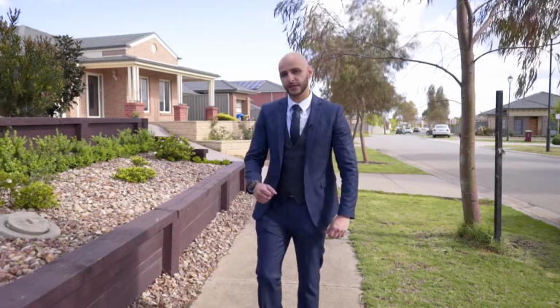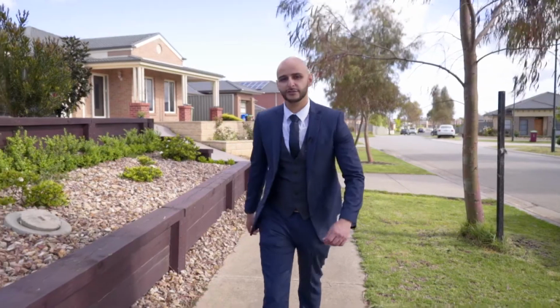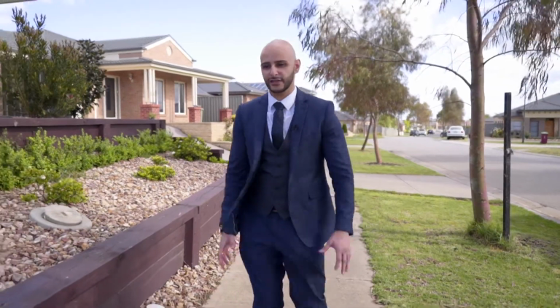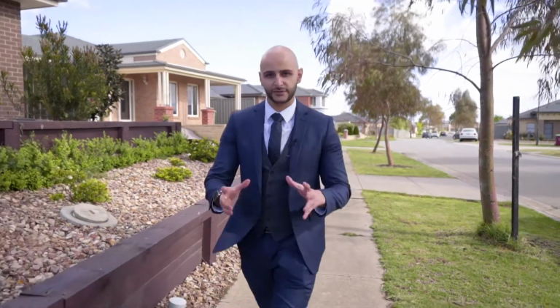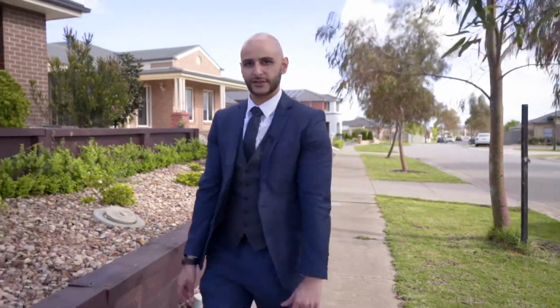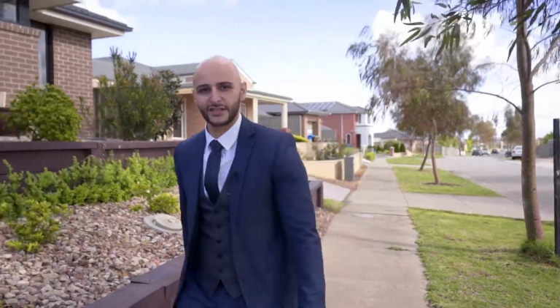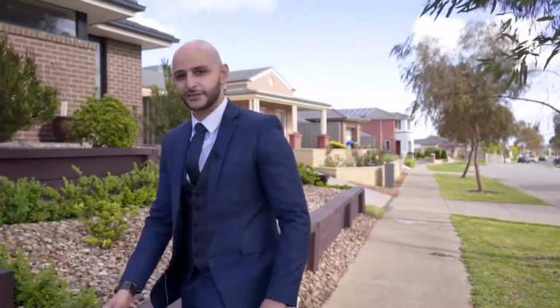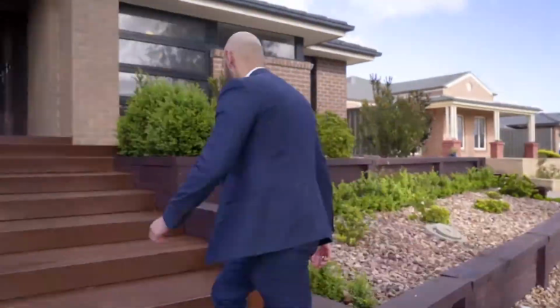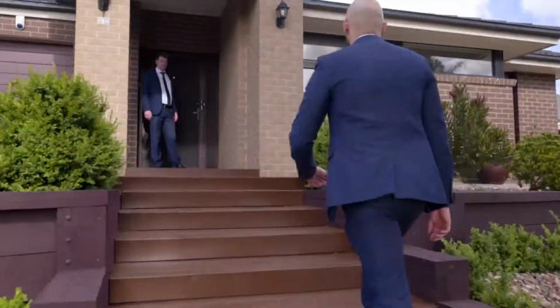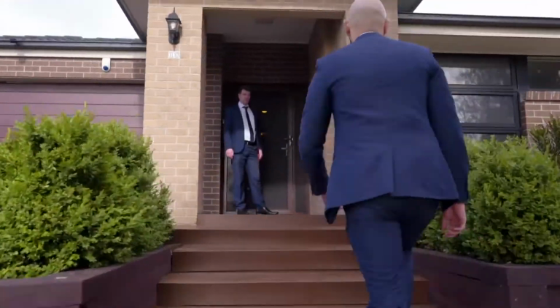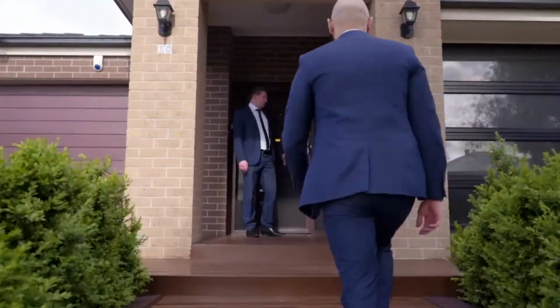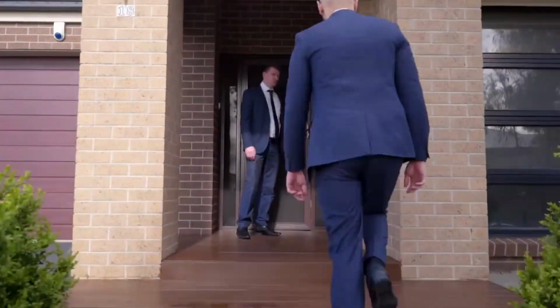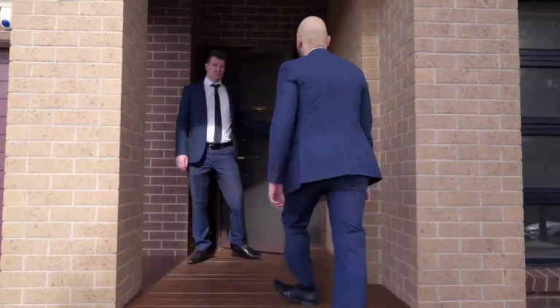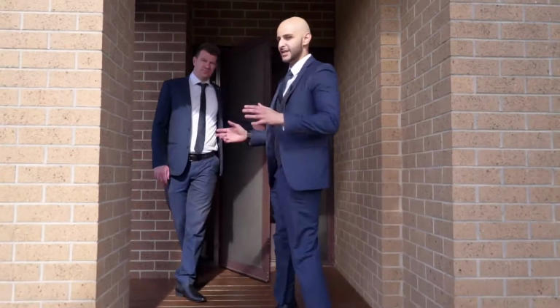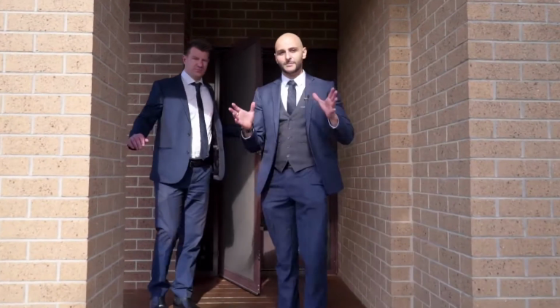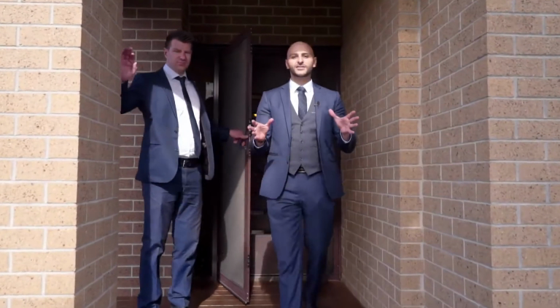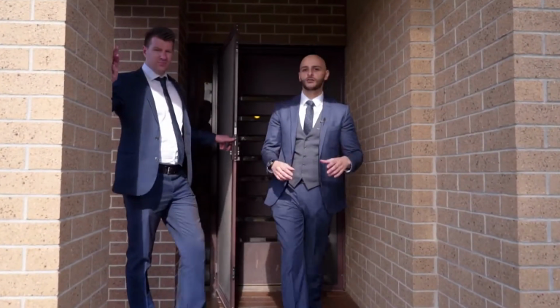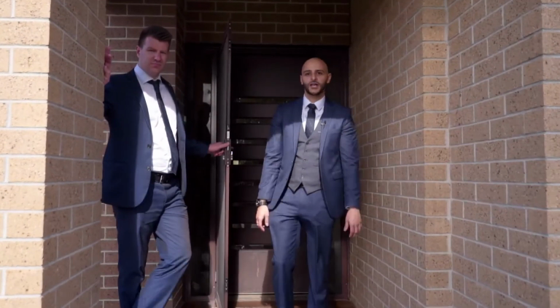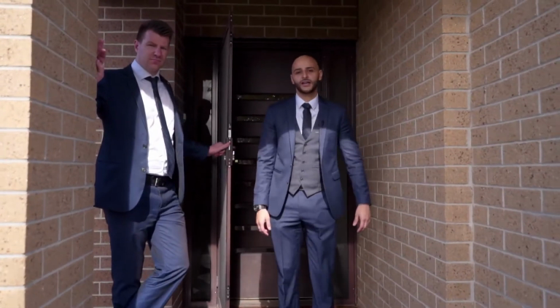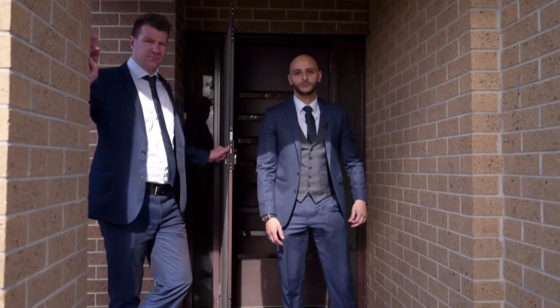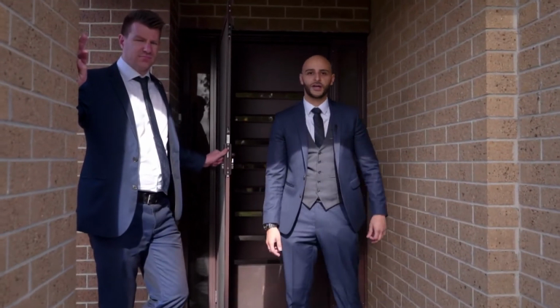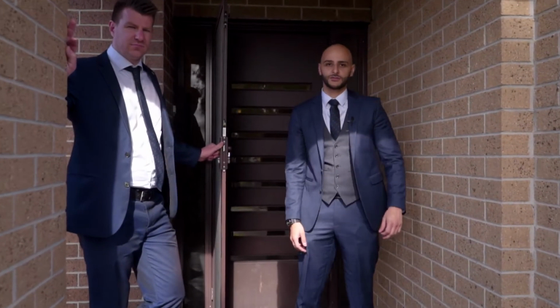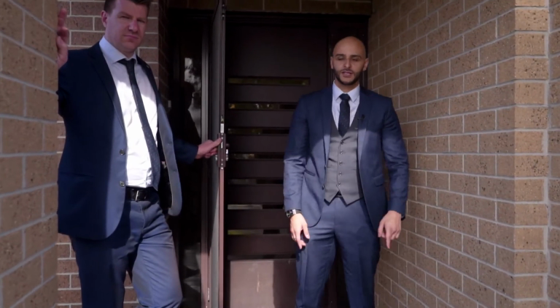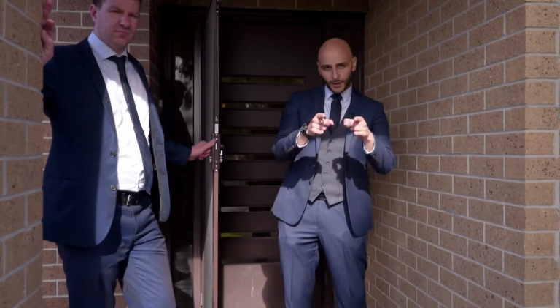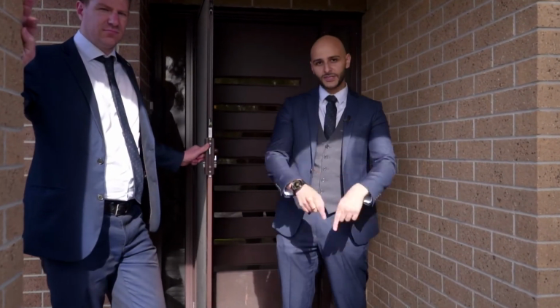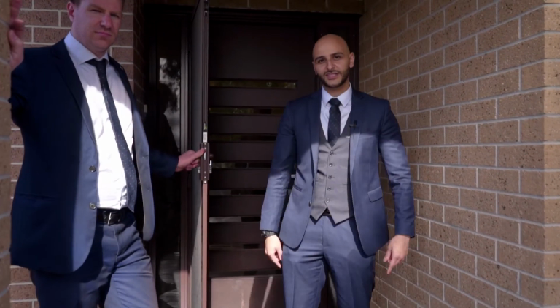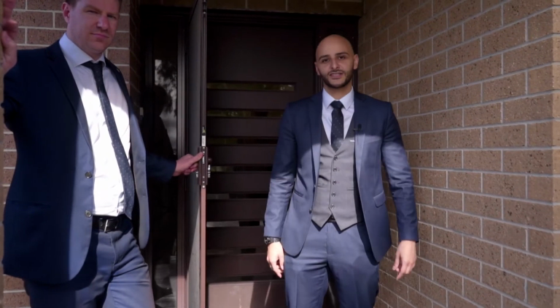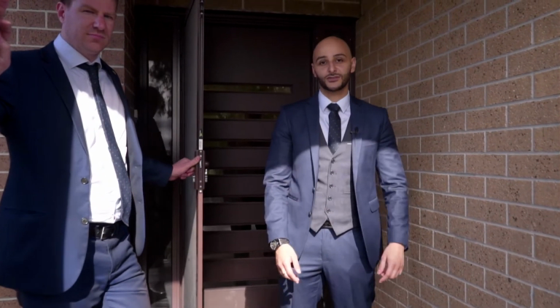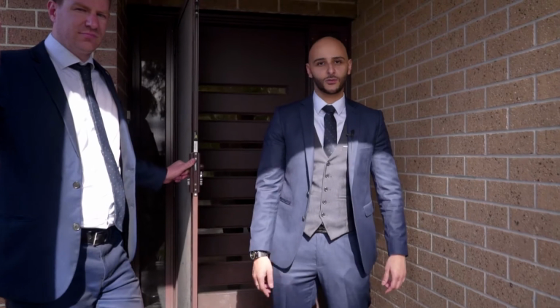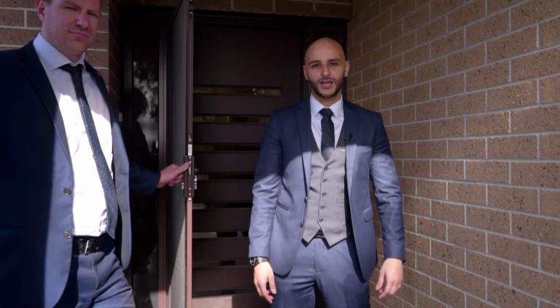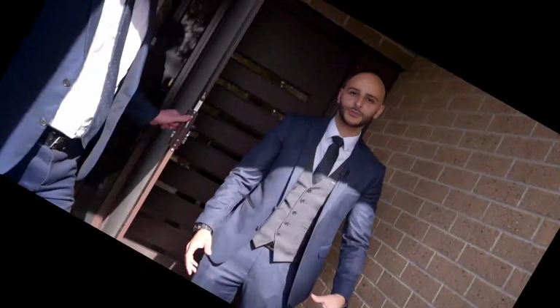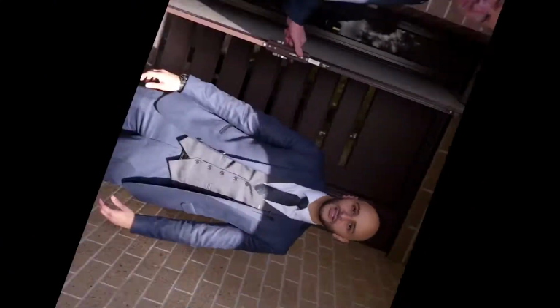Located right in the heart of the Hunt Club Estates is this amazing home at 18 Monmouth Road. That property is guaranteed to turn your world upside down.